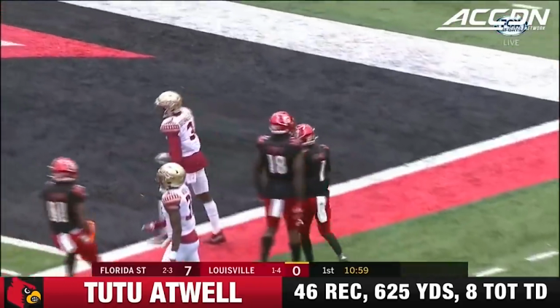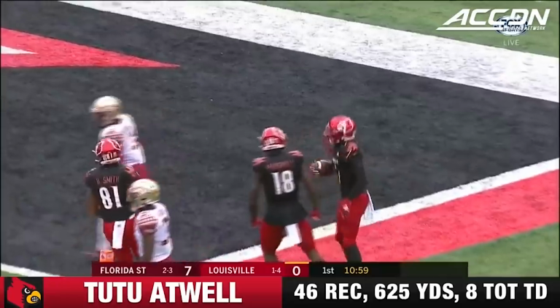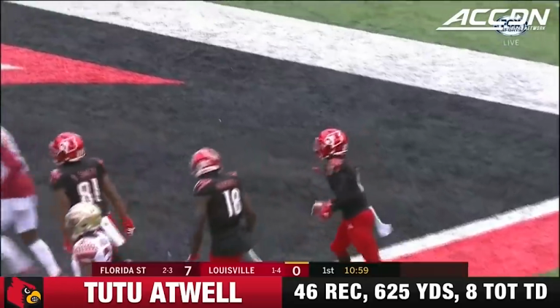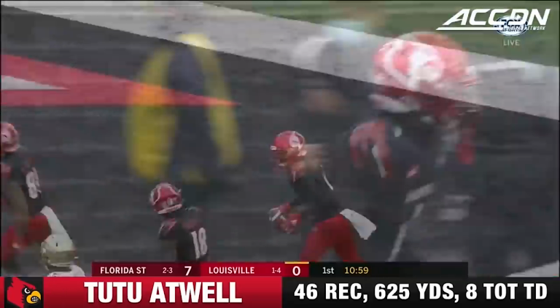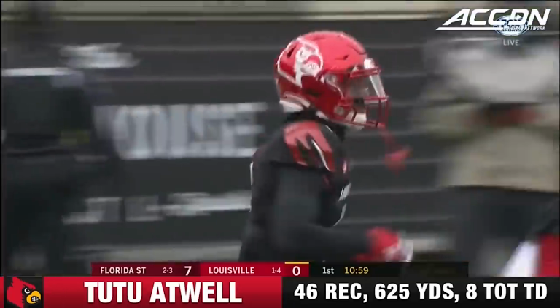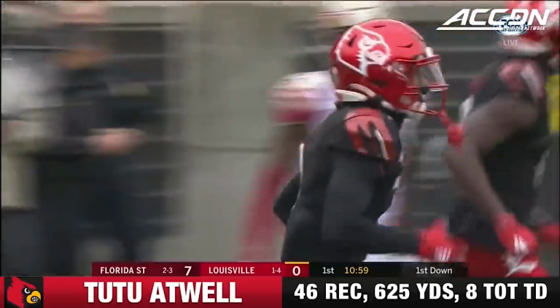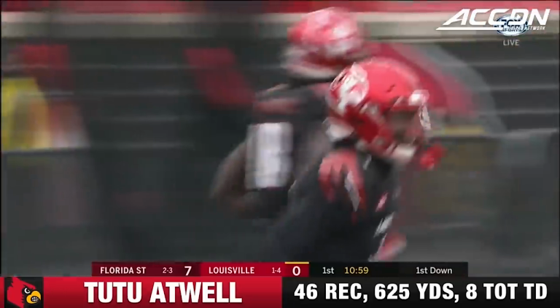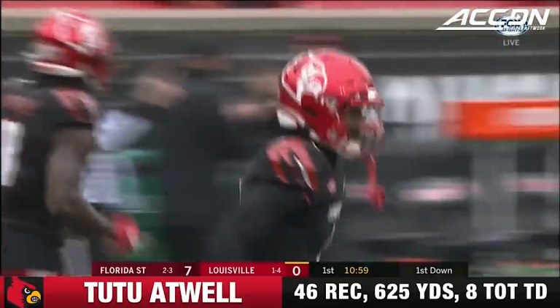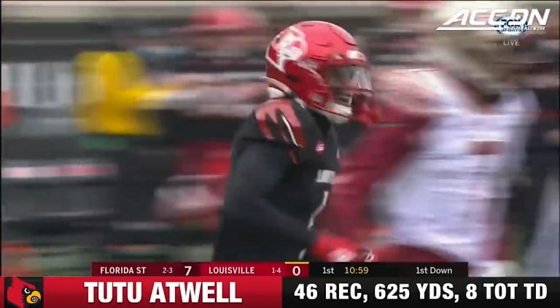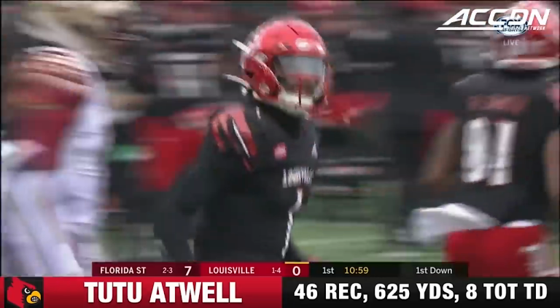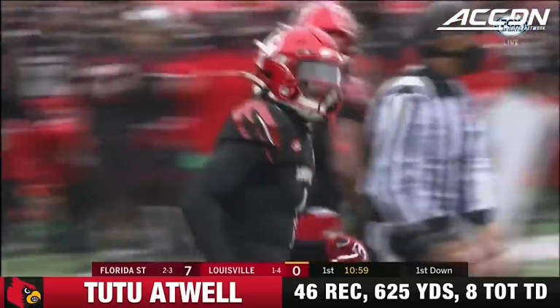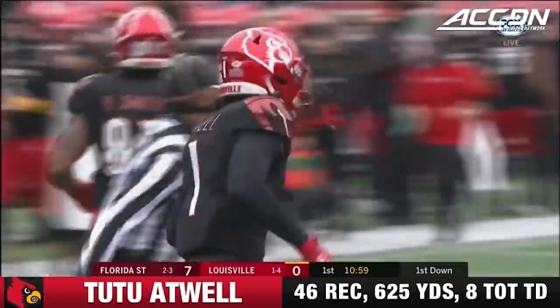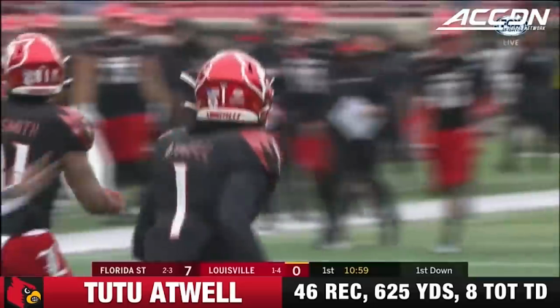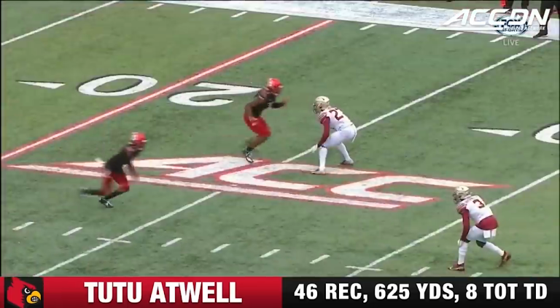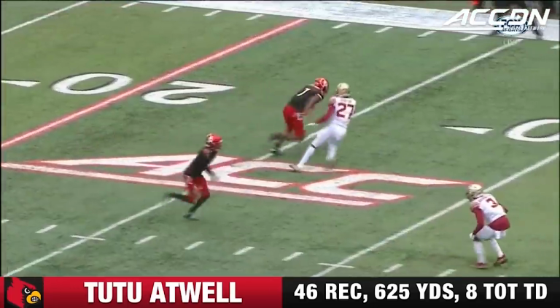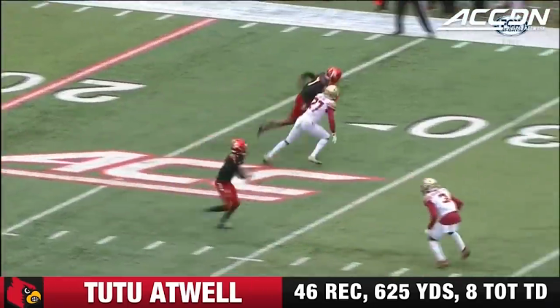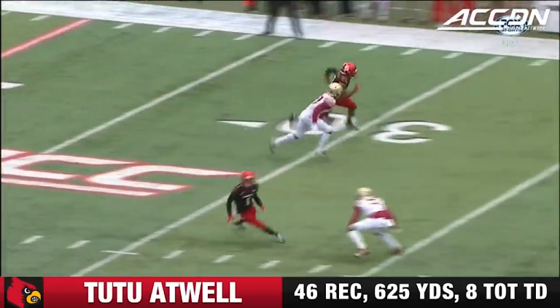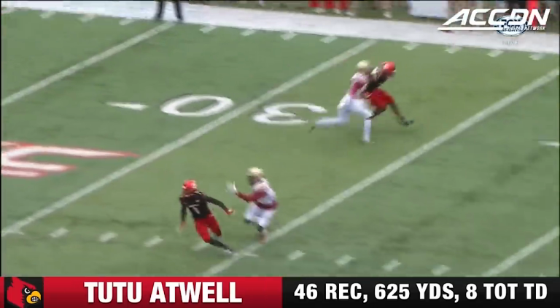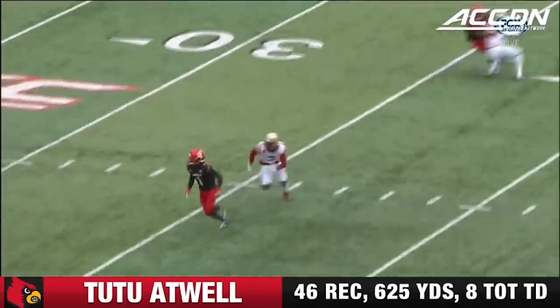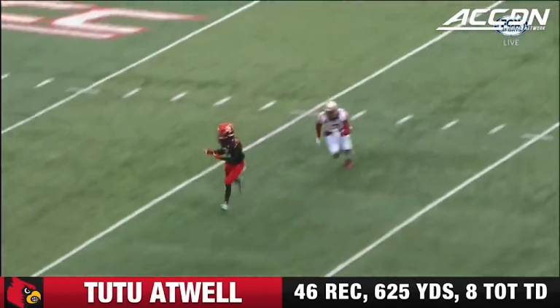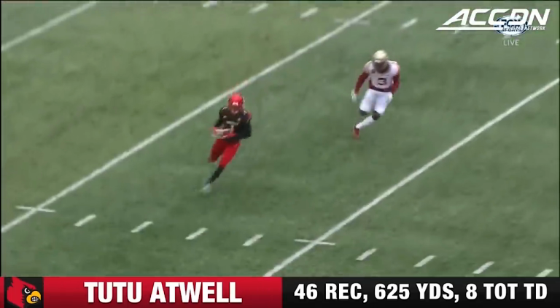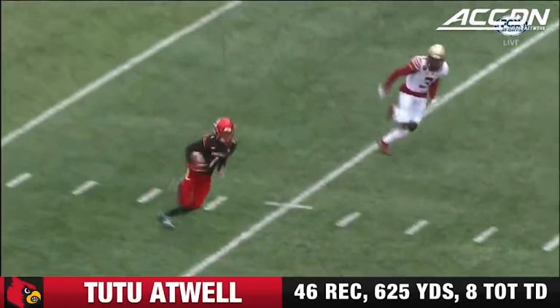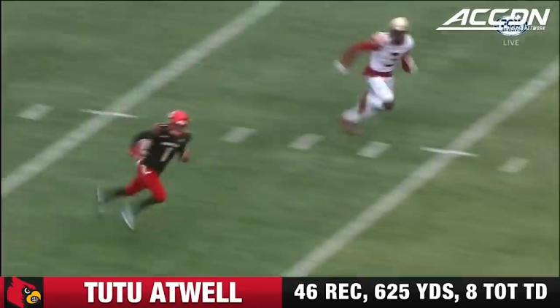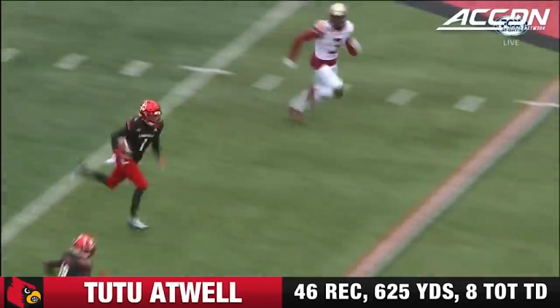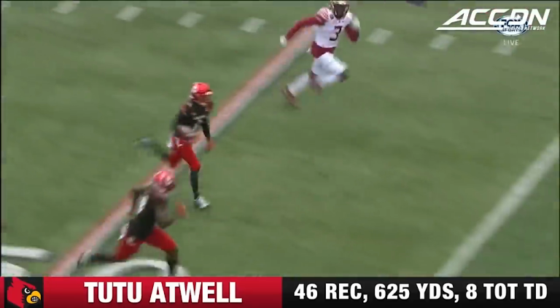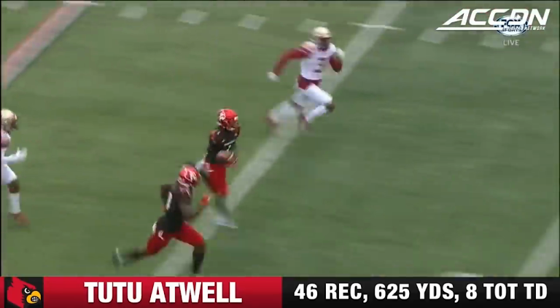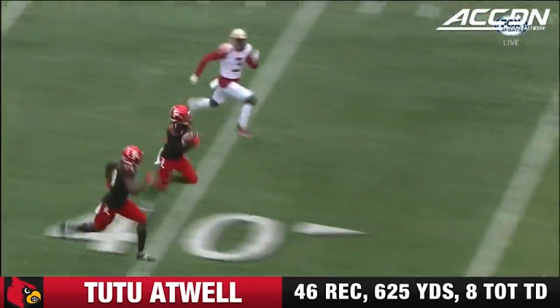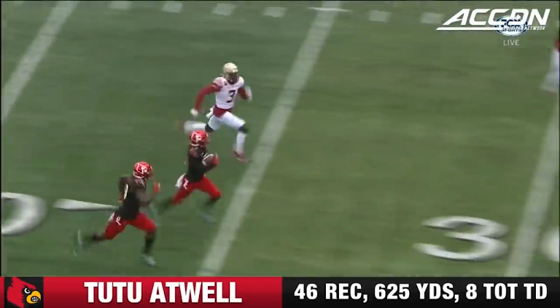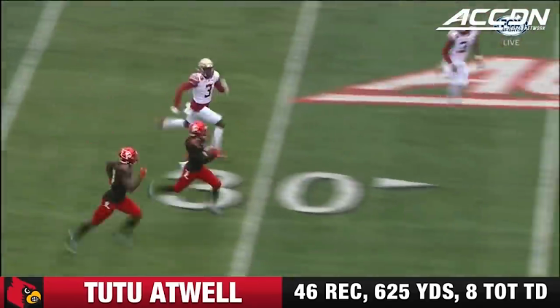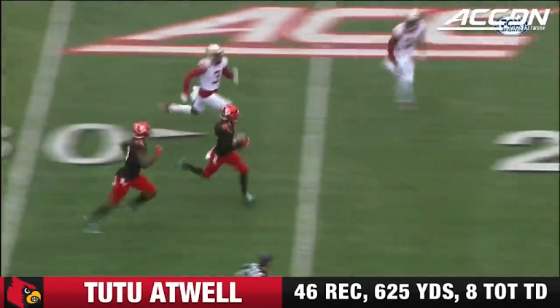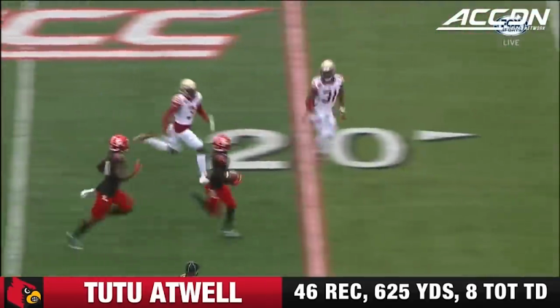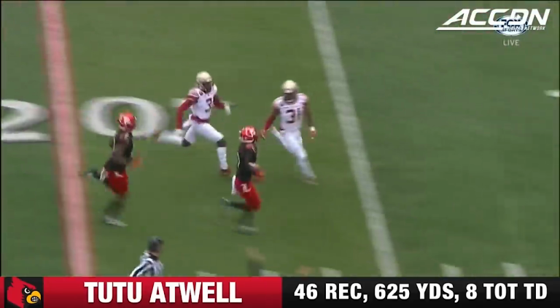Atwell on the catch and run — 65 yards for the Louisville Cardinals. Big plays have been lacking. There you see the quick cut by Atwell and it's off to the races — as speedy as can be, look at him outrun everyone.